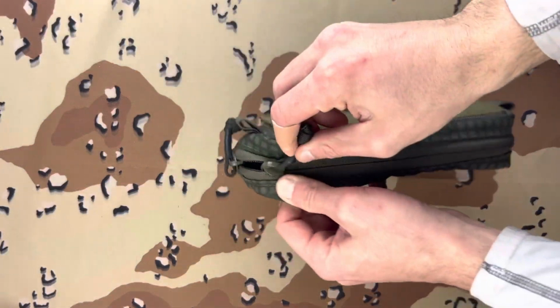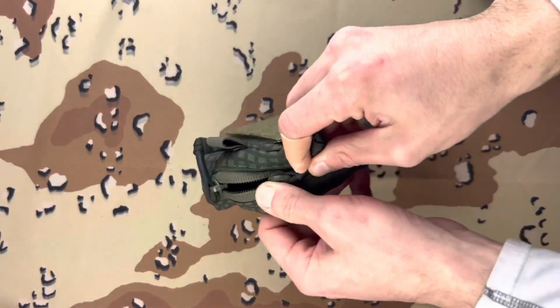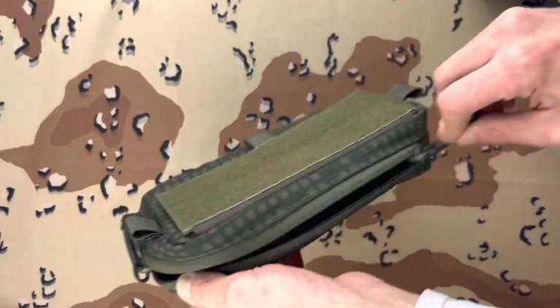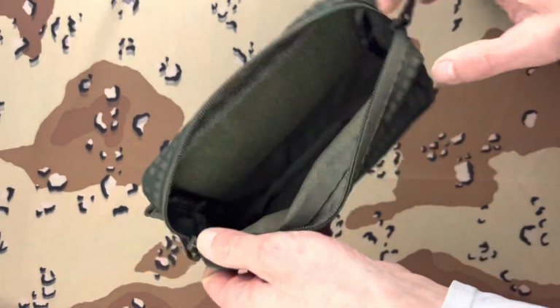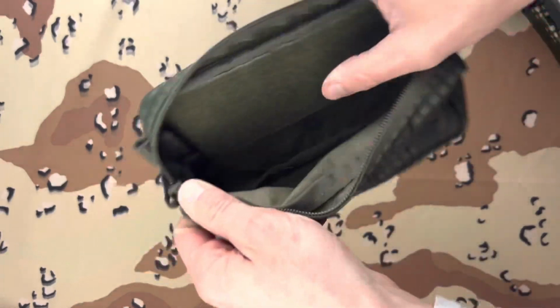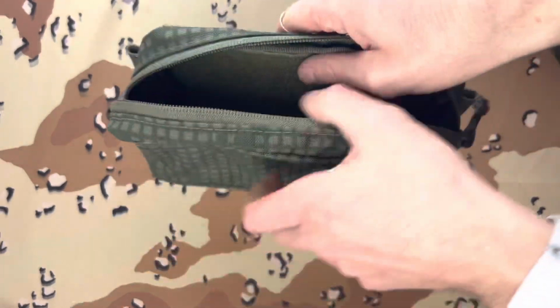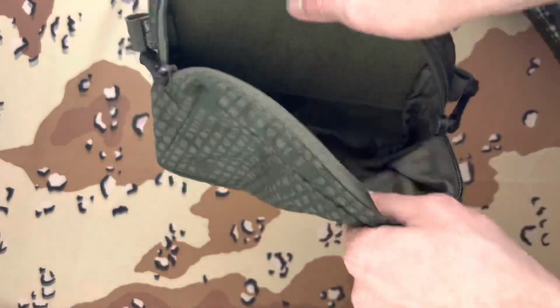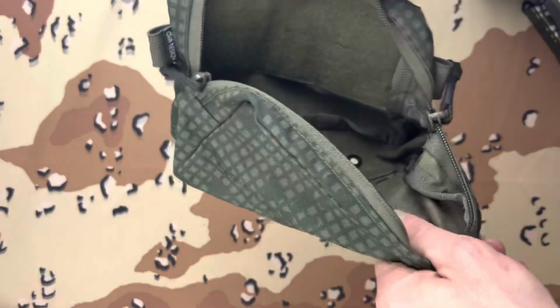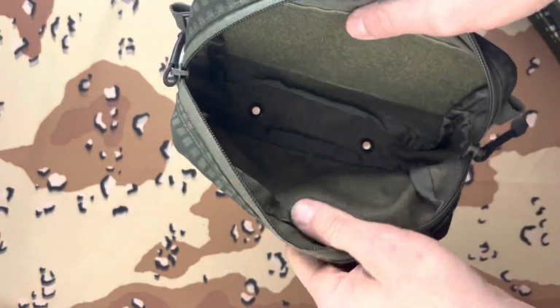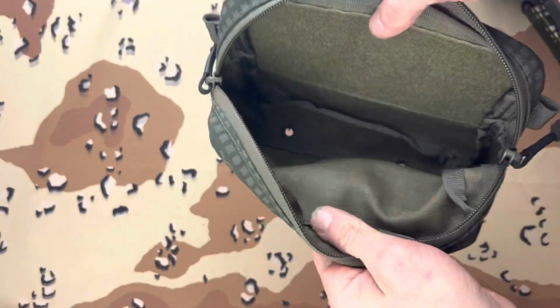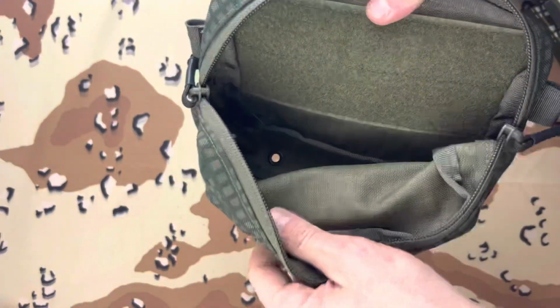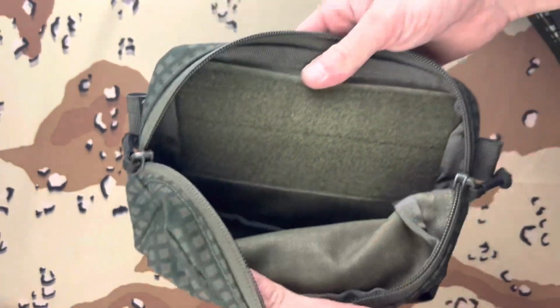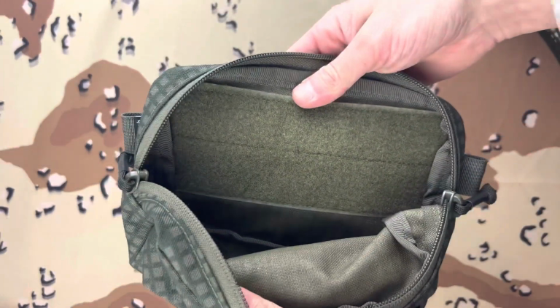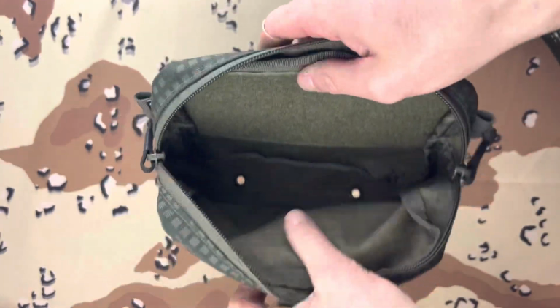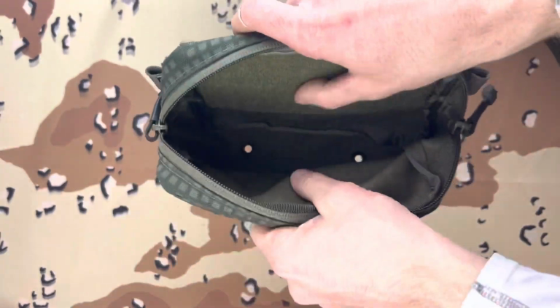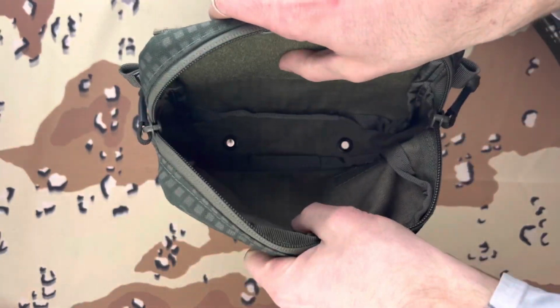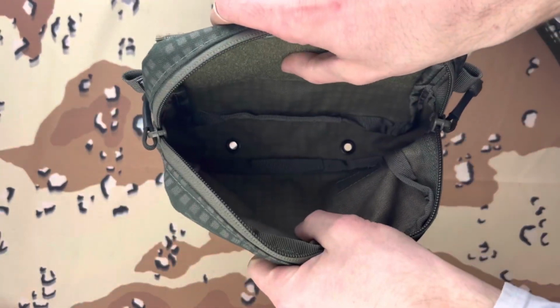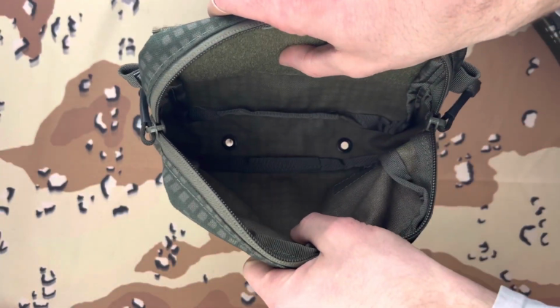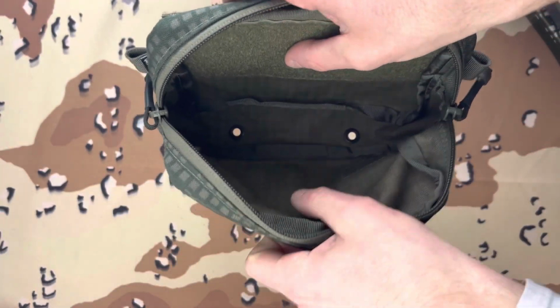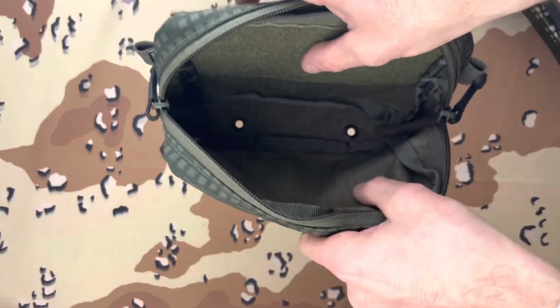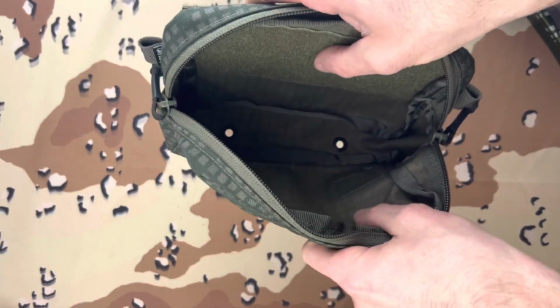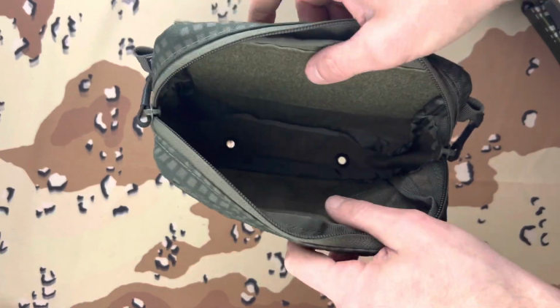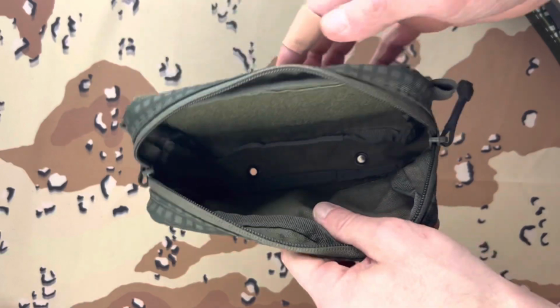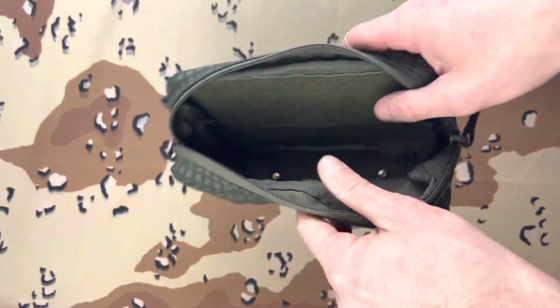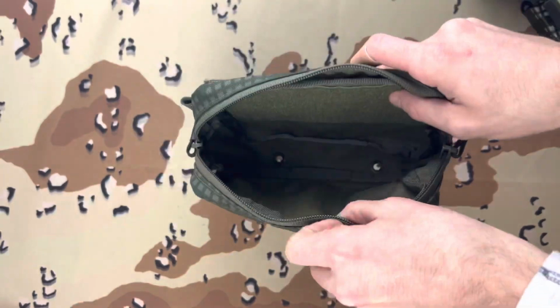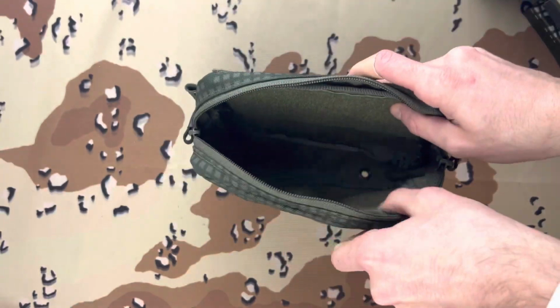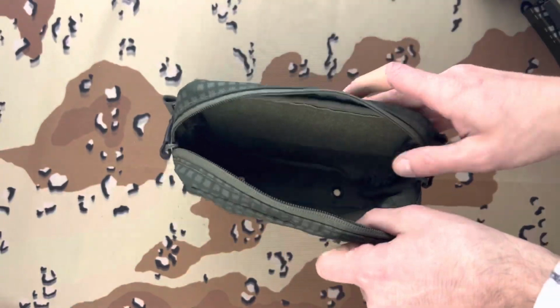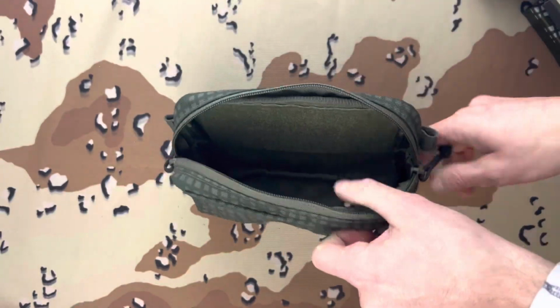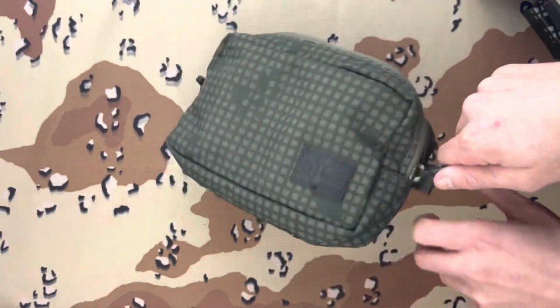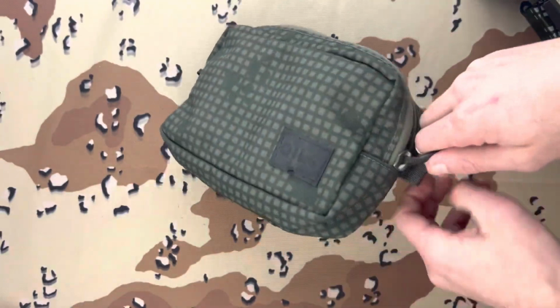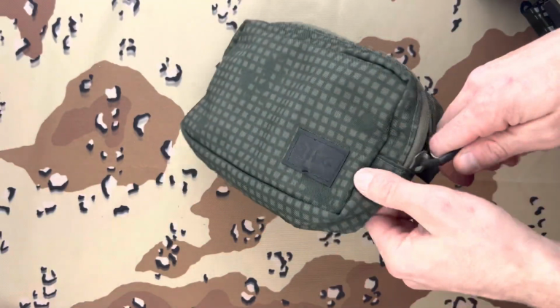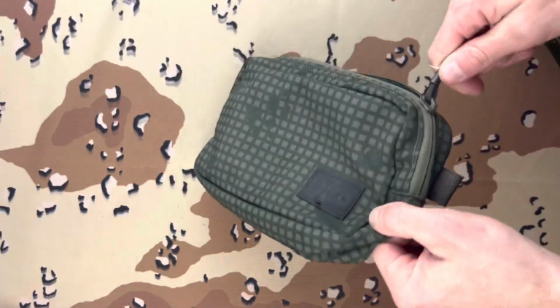It is a pretty standard fanny pack dangler. It has a loop on the inside, drain holes on the bottom, and a pretty nice zipper.